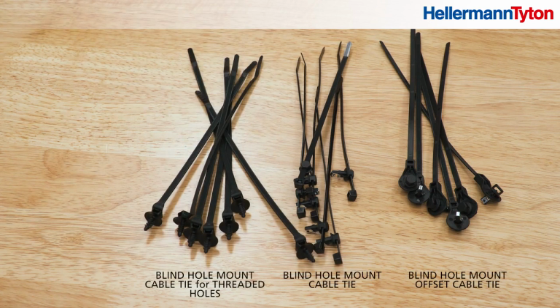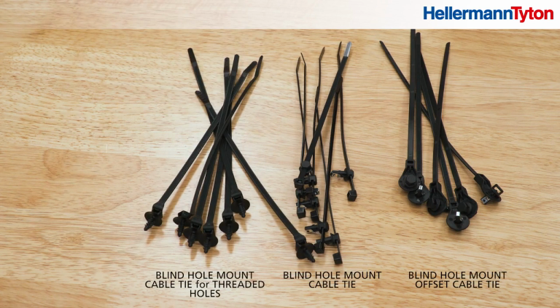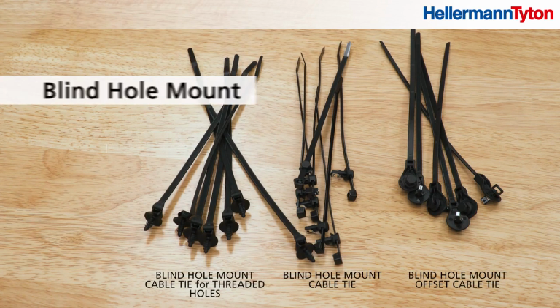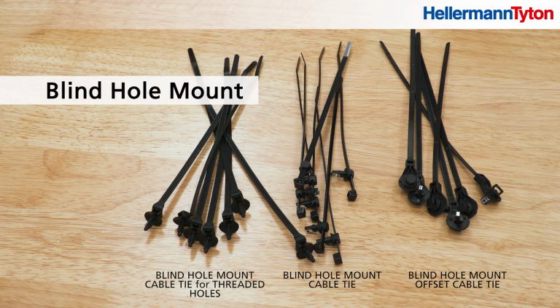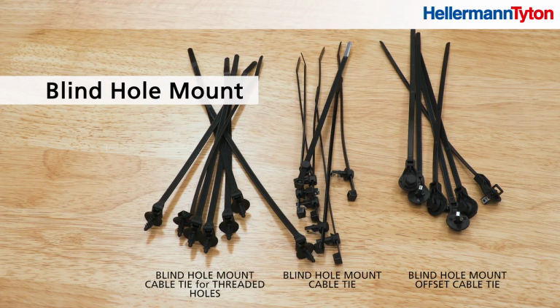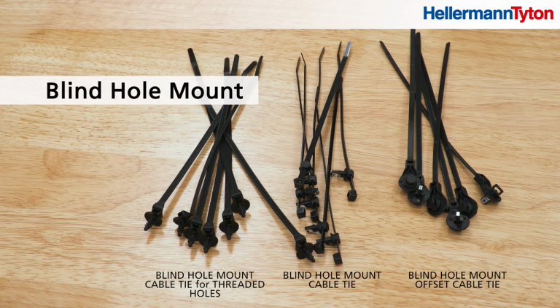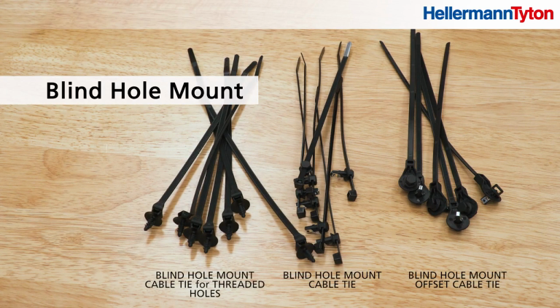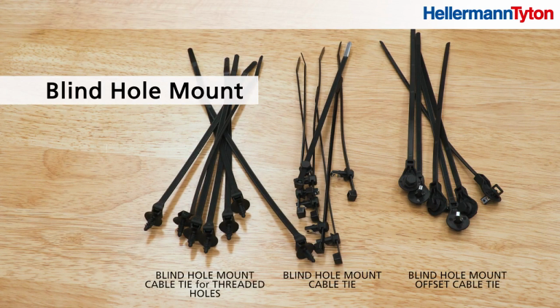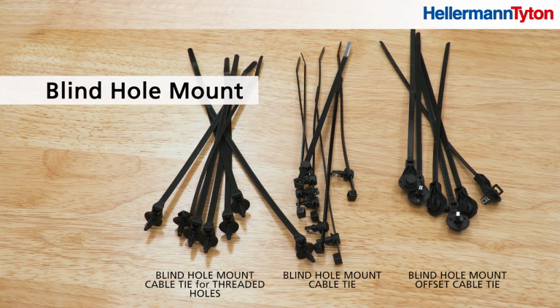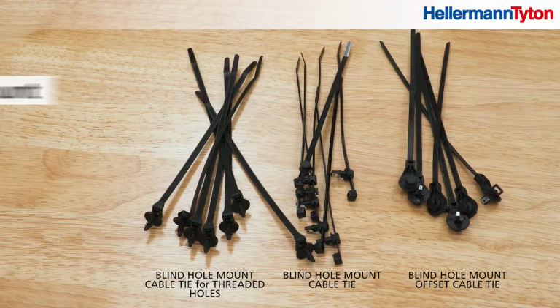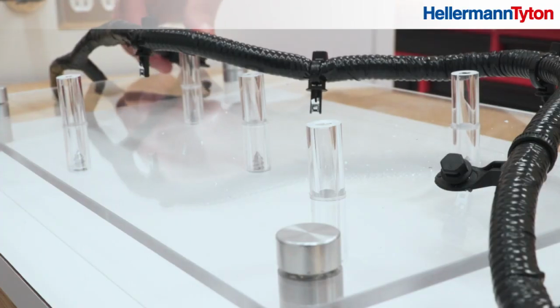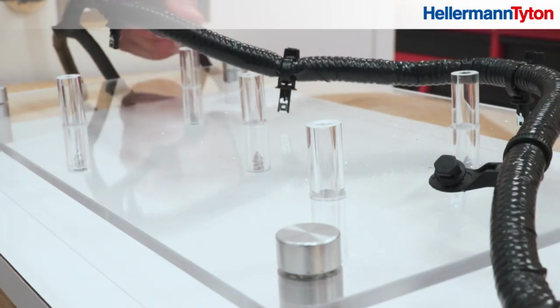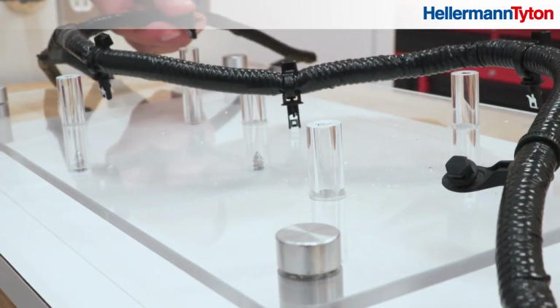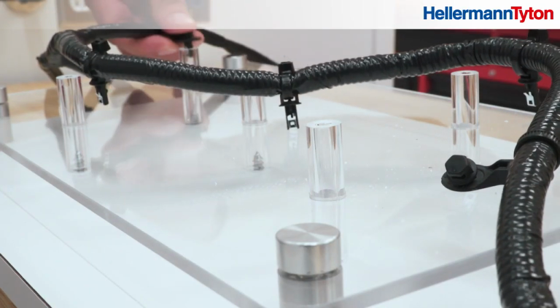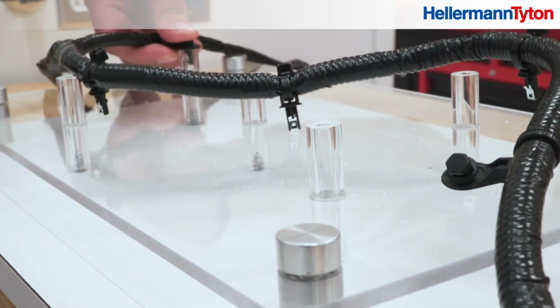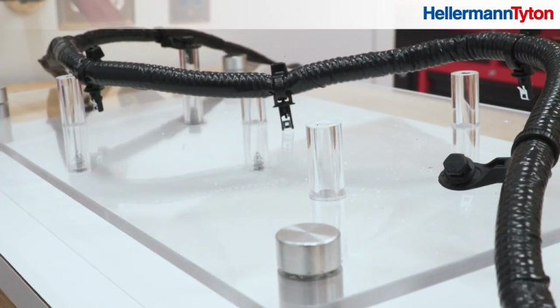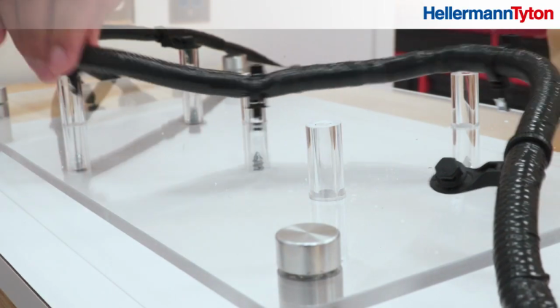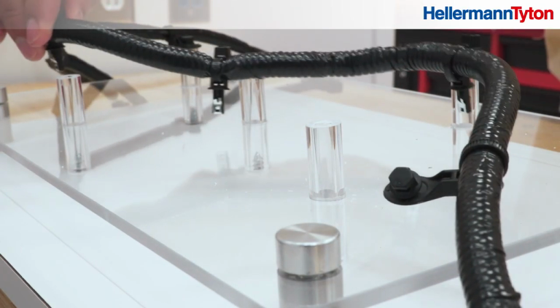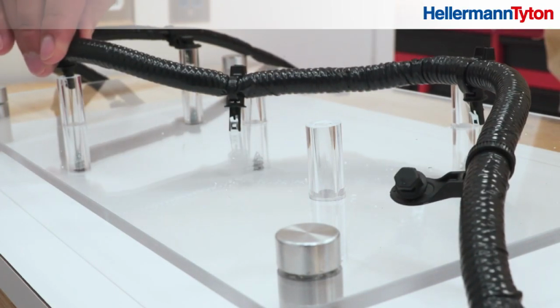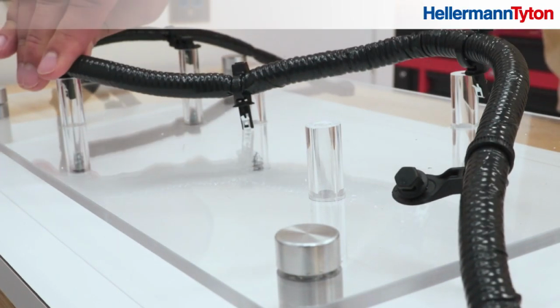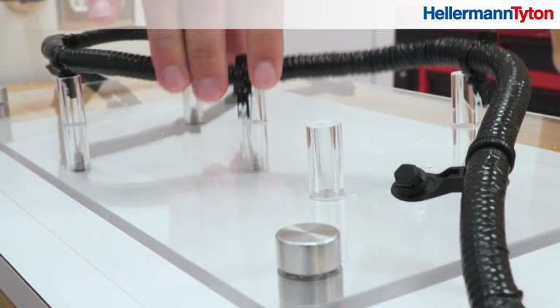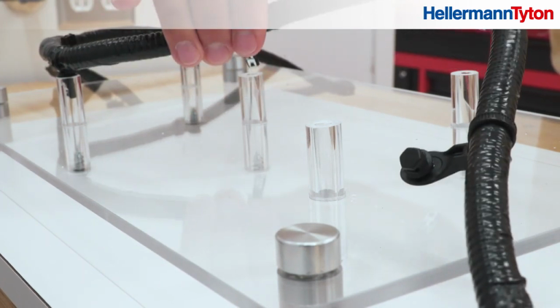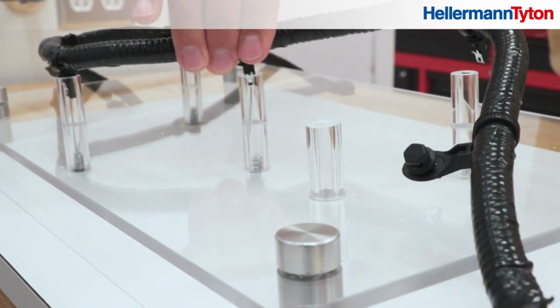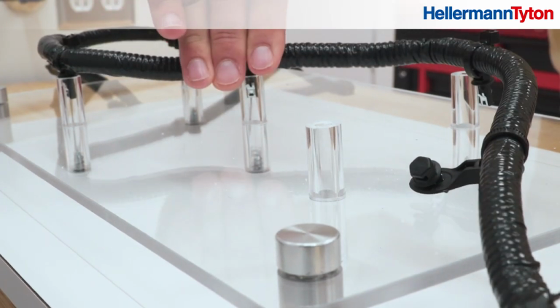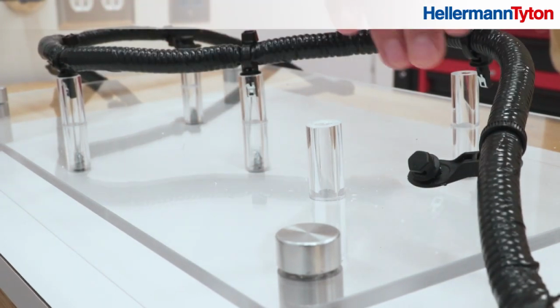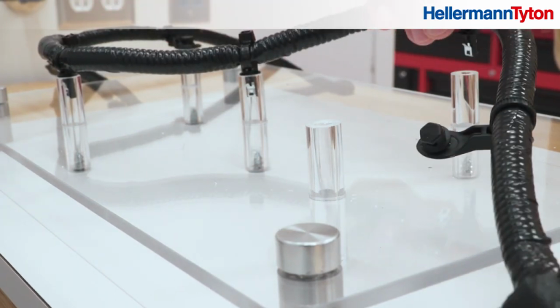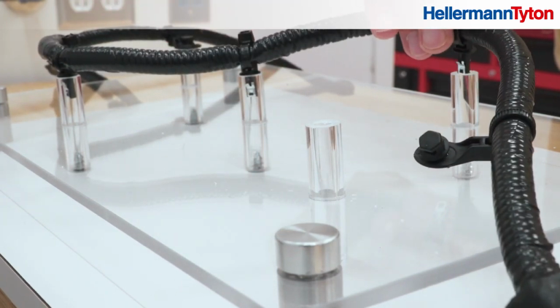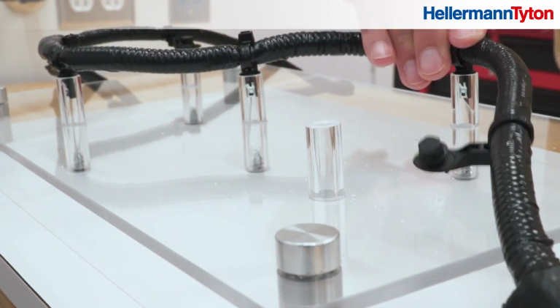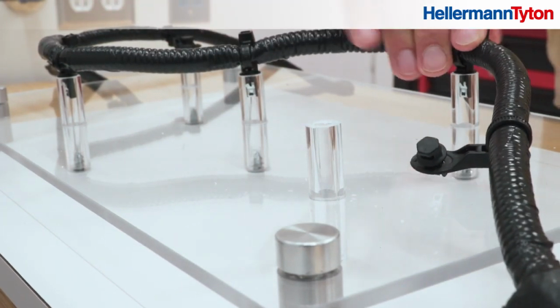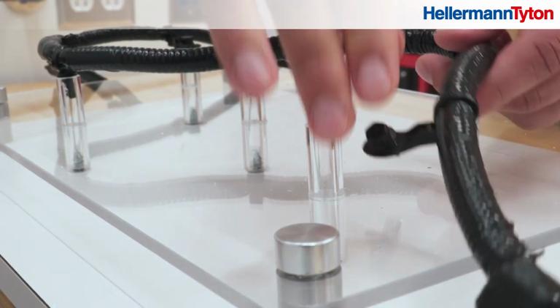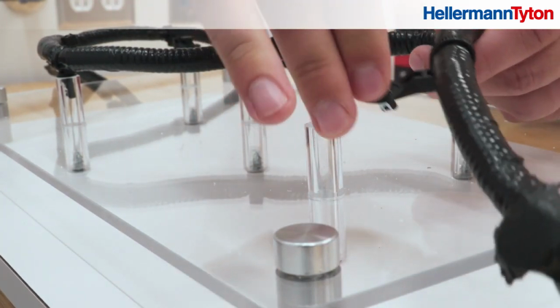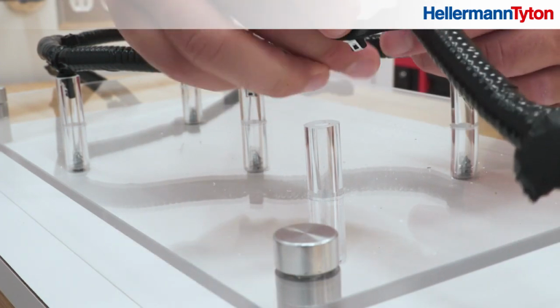Introducing Hellermann Titan's Blind Hole Mount Cable Ties. A blind hole goes to a specific depth without continuing through the opposite end. This prevents a screw or other fastener from poking through and potentially damaging other components.